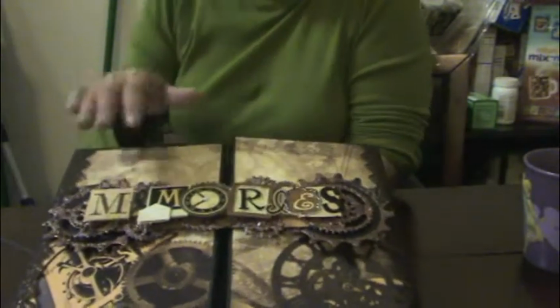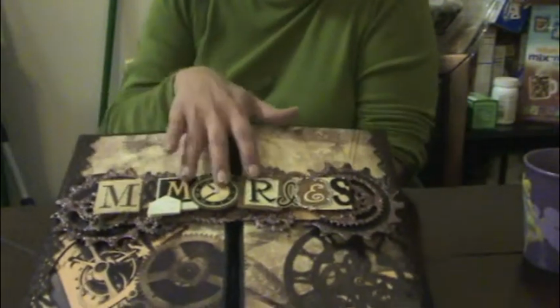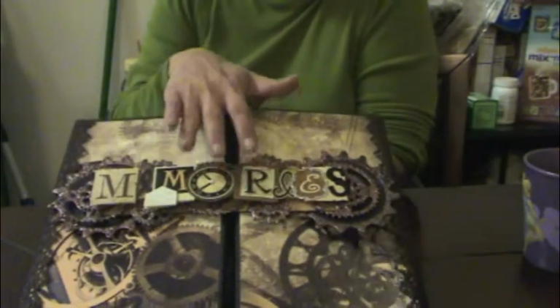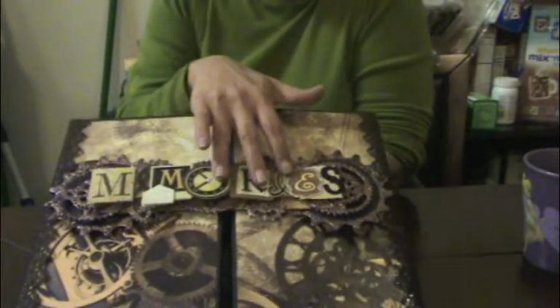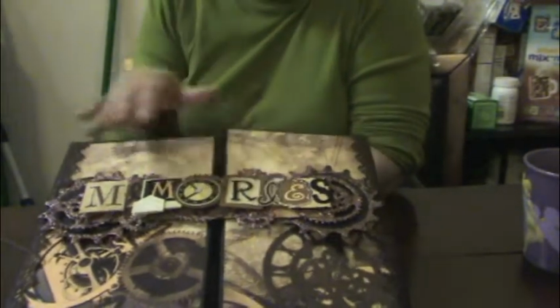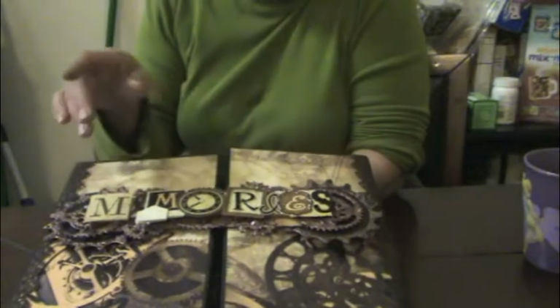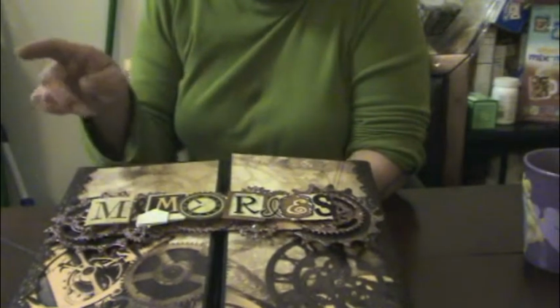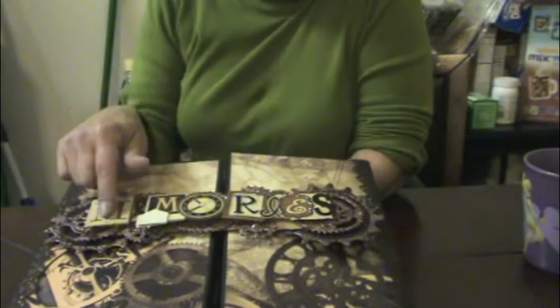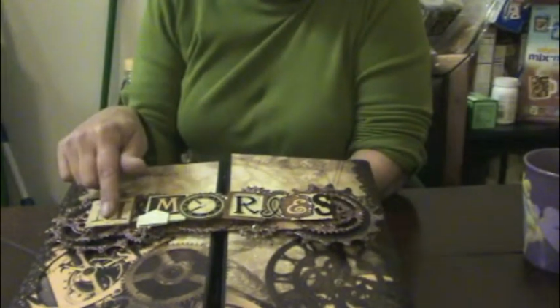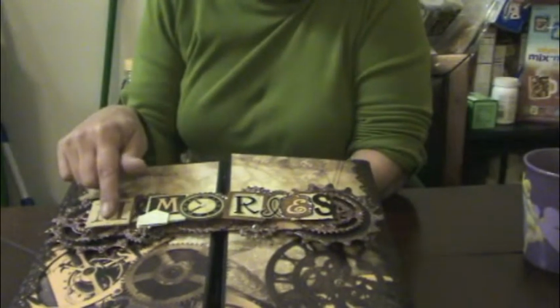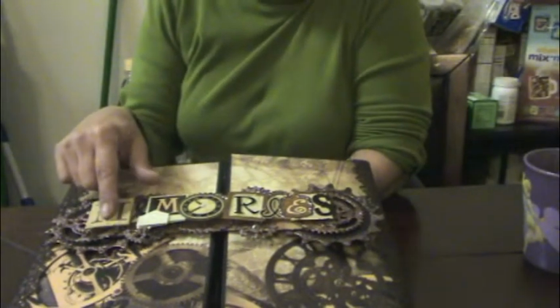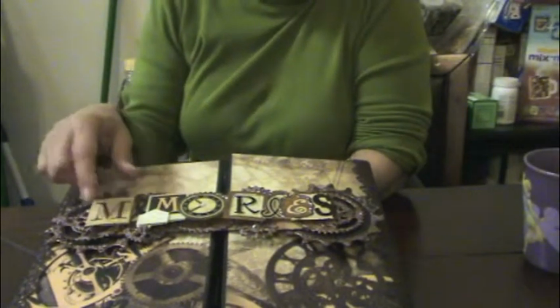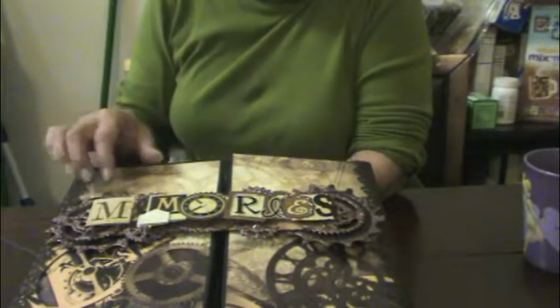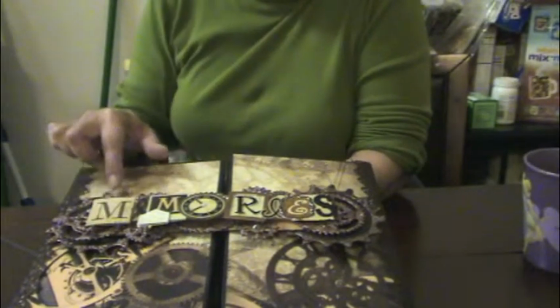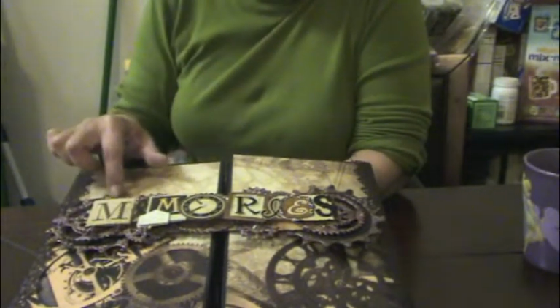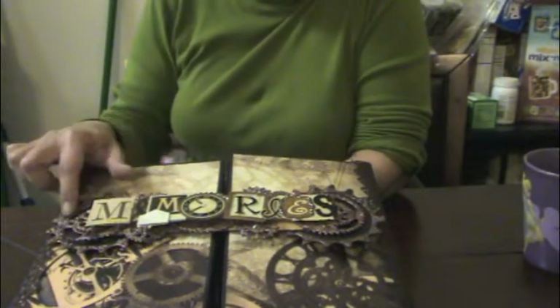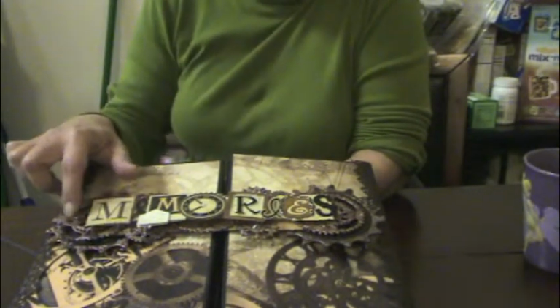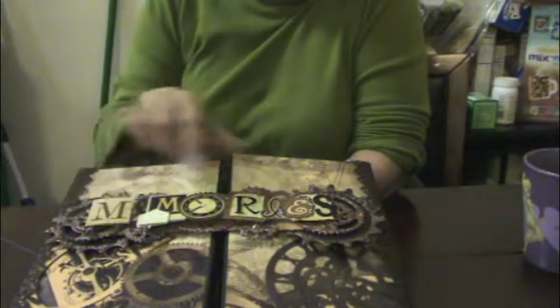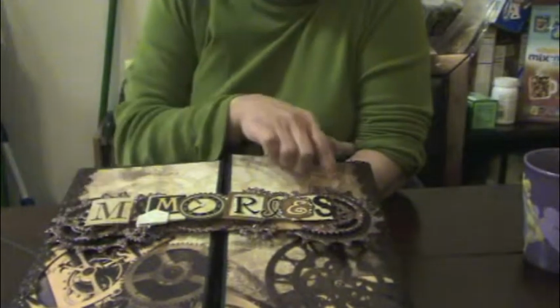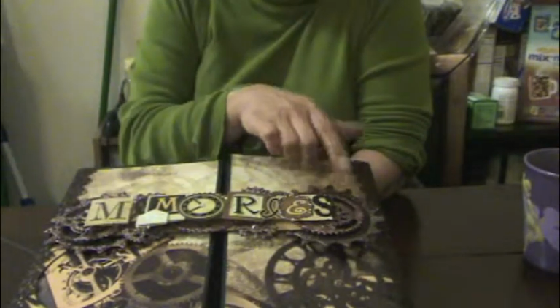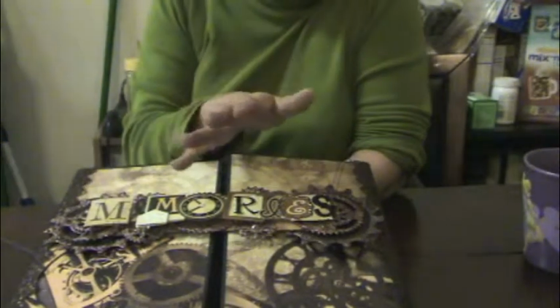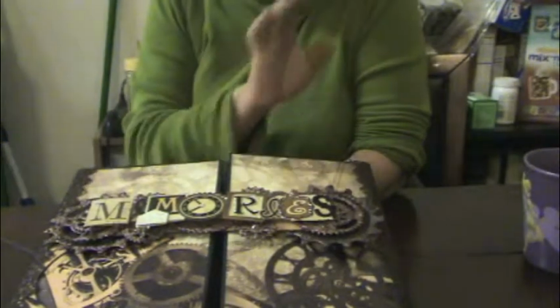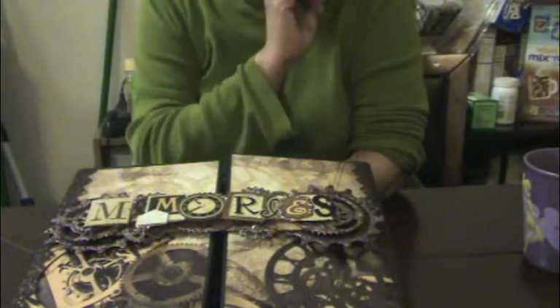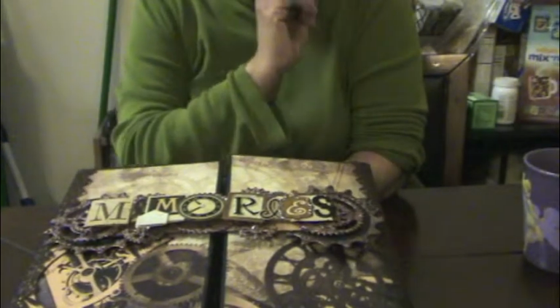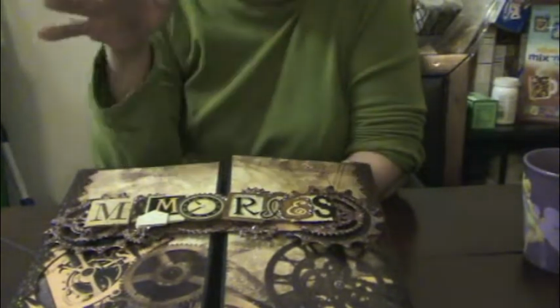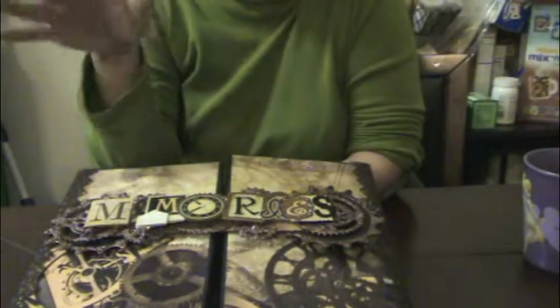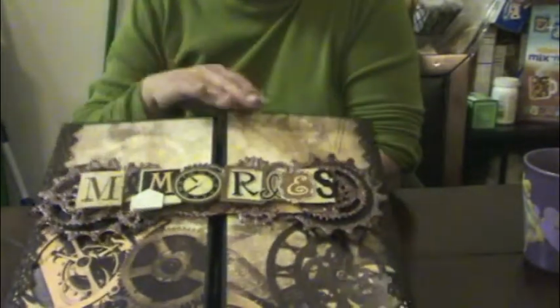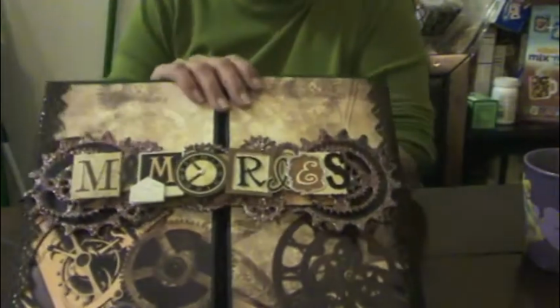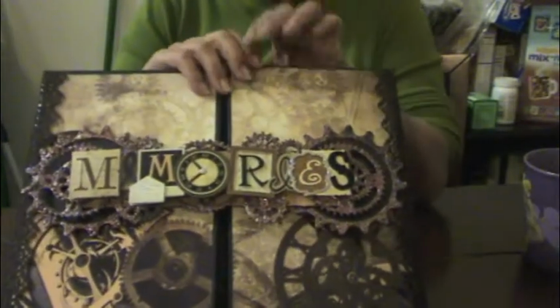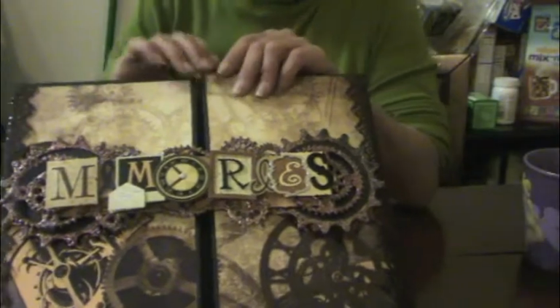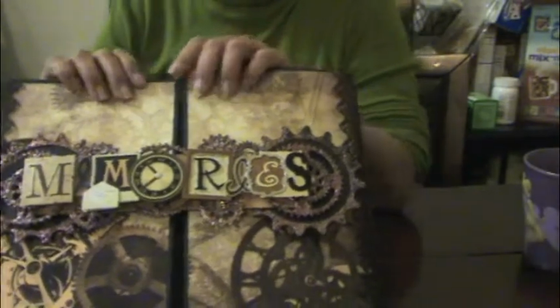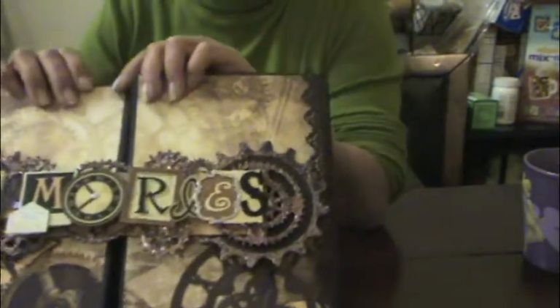Basically what I did was I took this sticker and then I got these gears. They're Tim Holtz and the Spellbinder gears mixed in all over here.